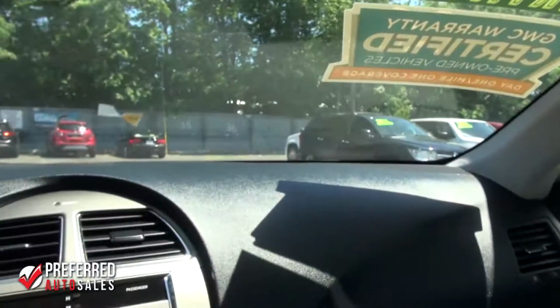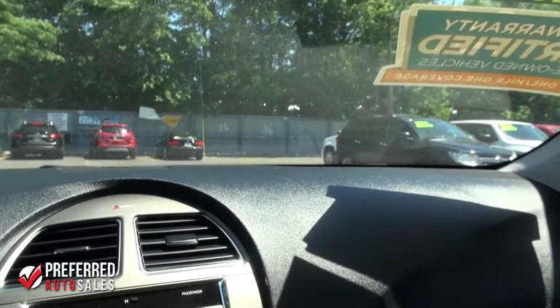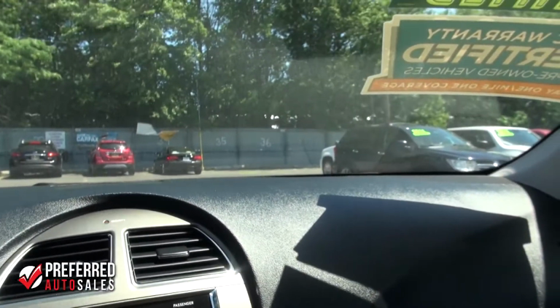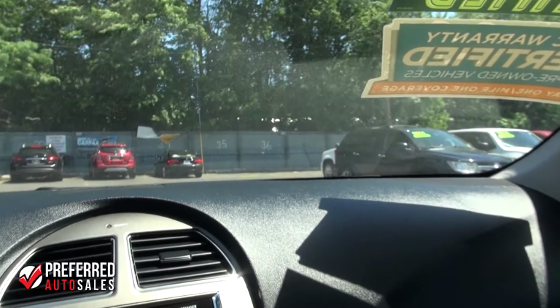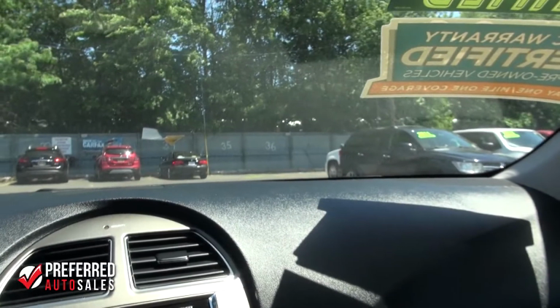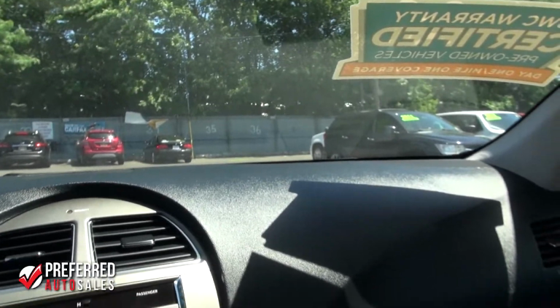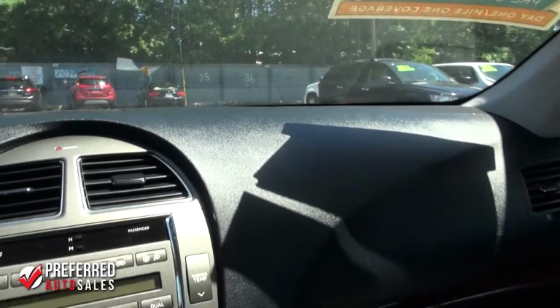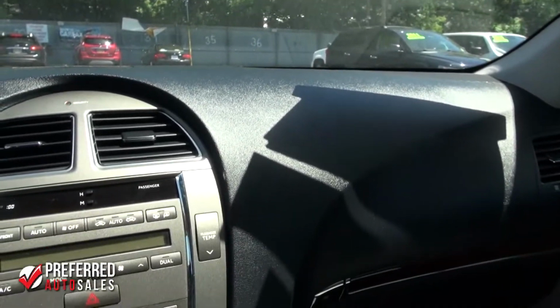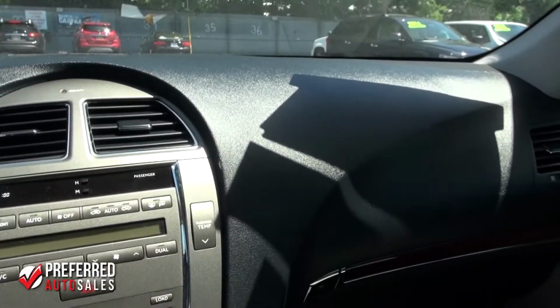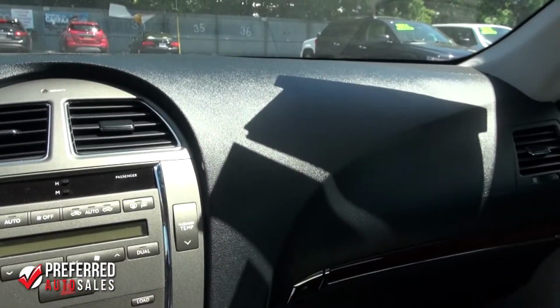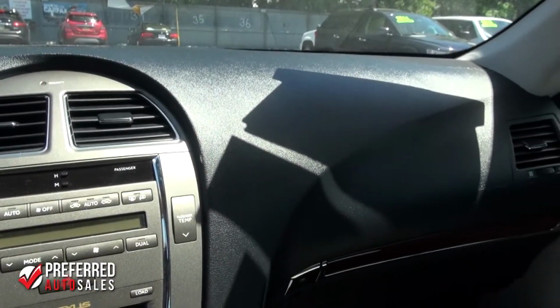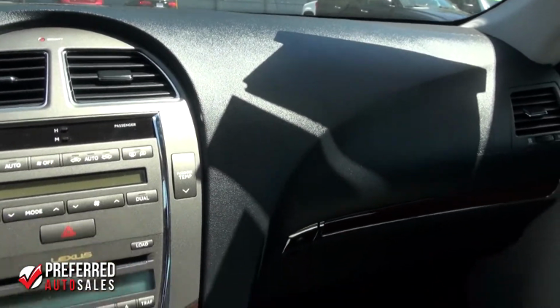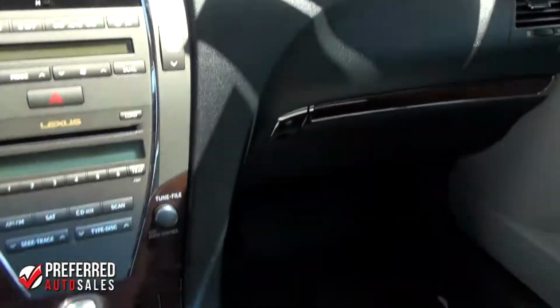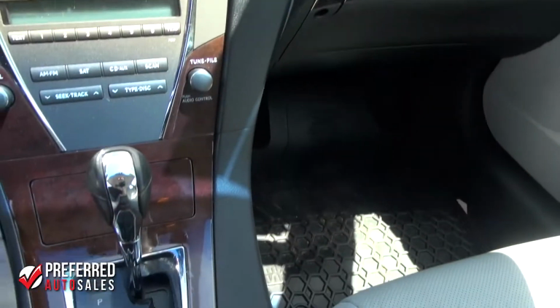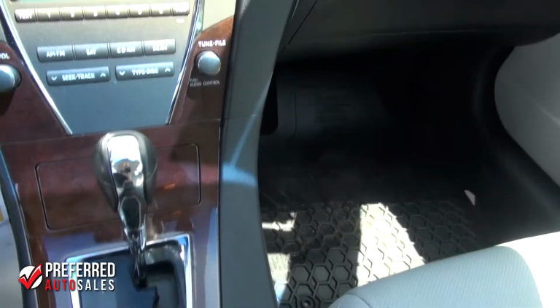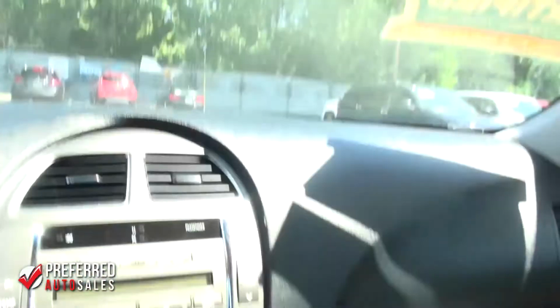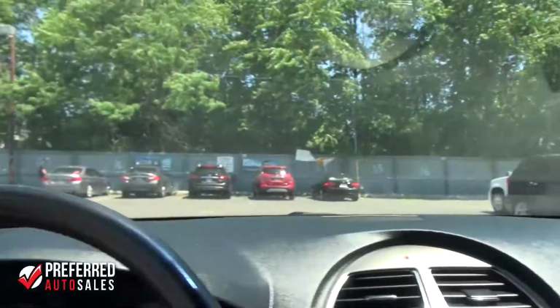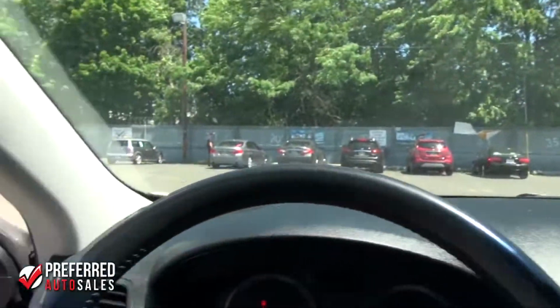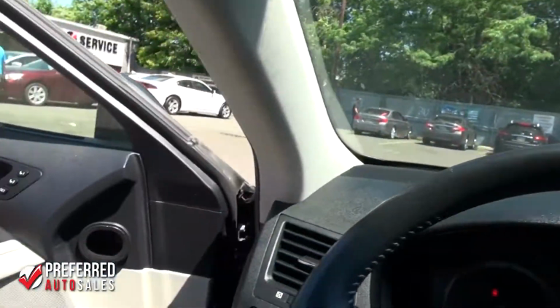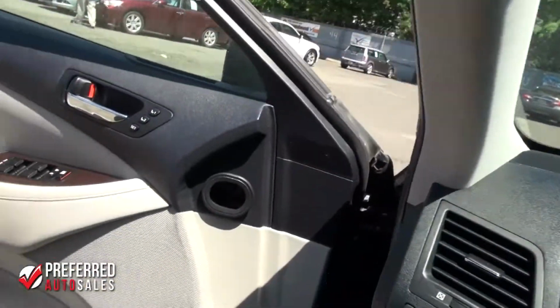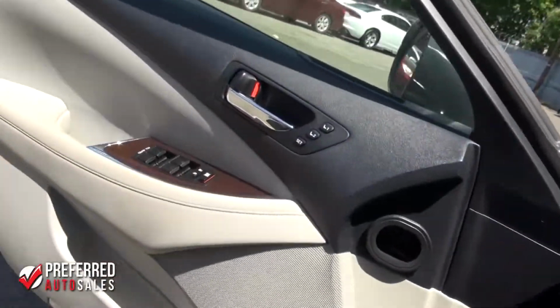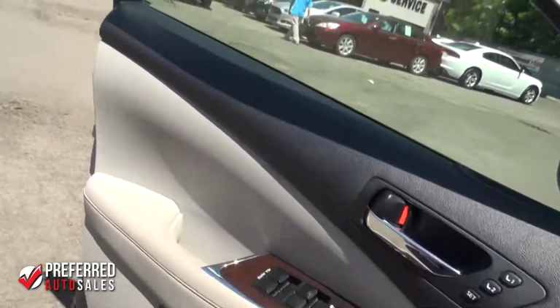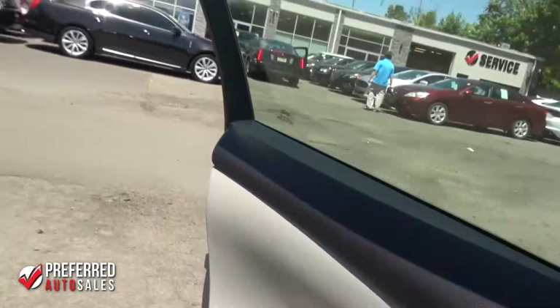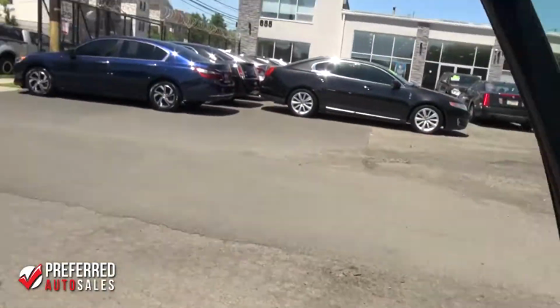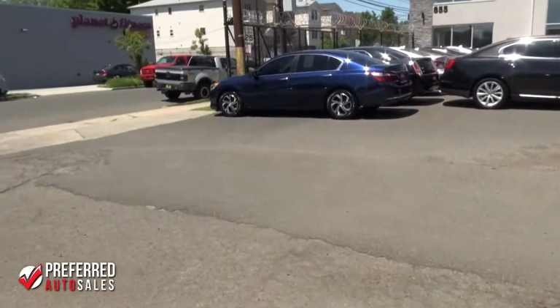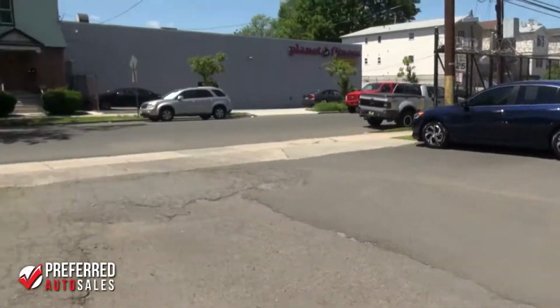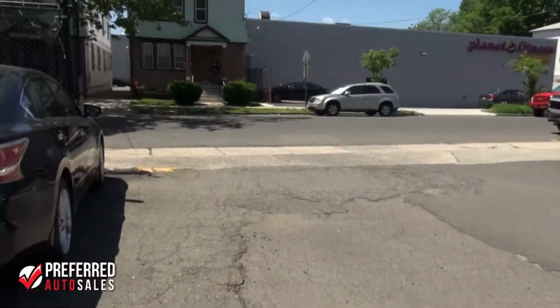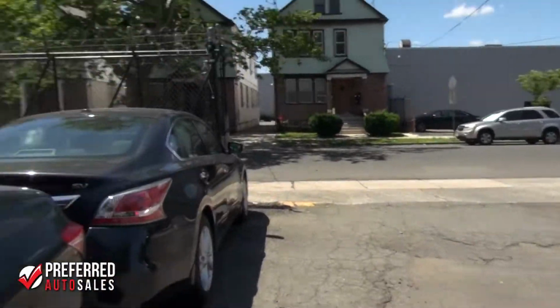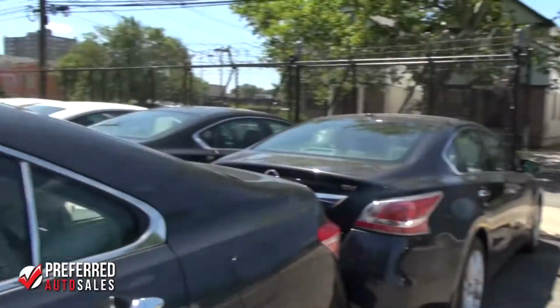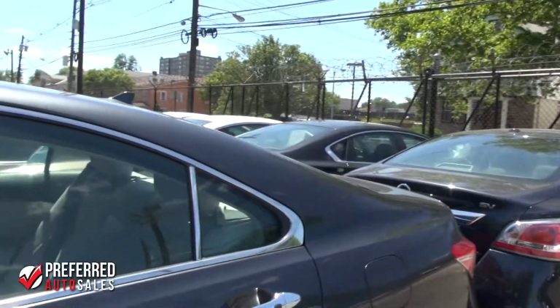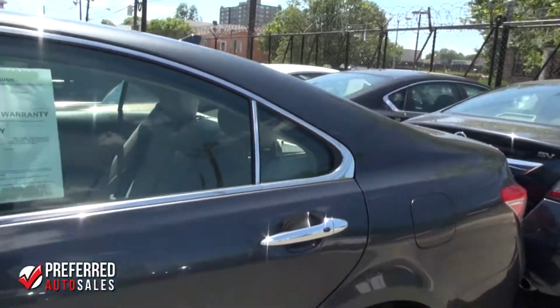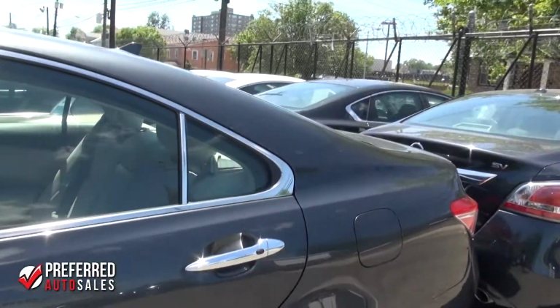It's a beautiful car. I believe this car comes with Bluetooth from 2010. Automatic transmission. Certainly a lovely vehicle — very luxurious. That's what Lexus is known for; Lexus is known for being a luxury vehicle.